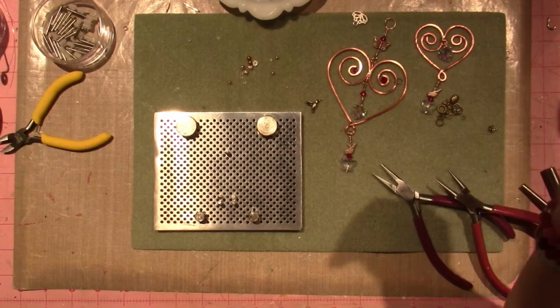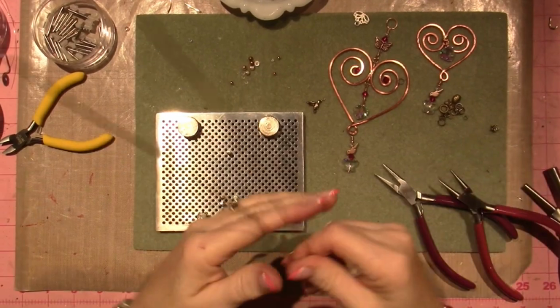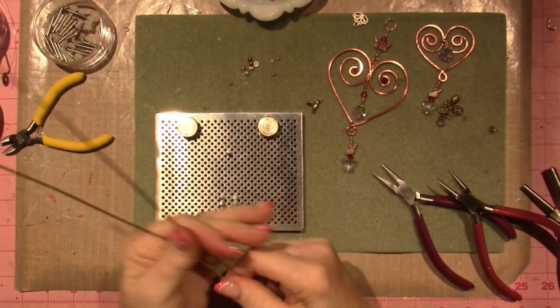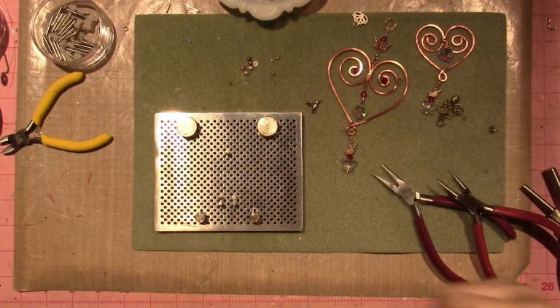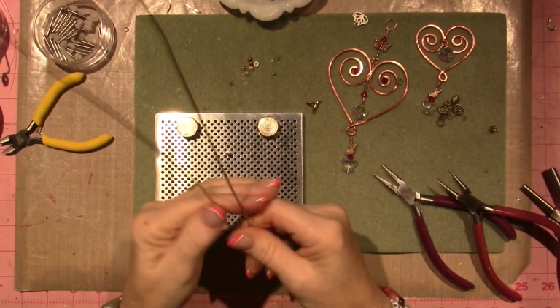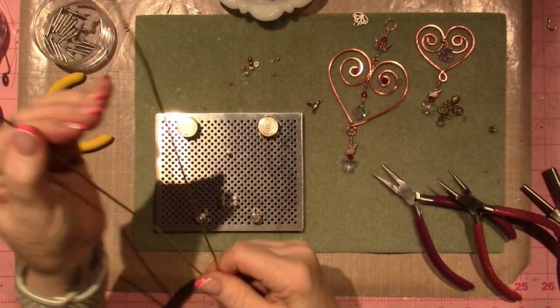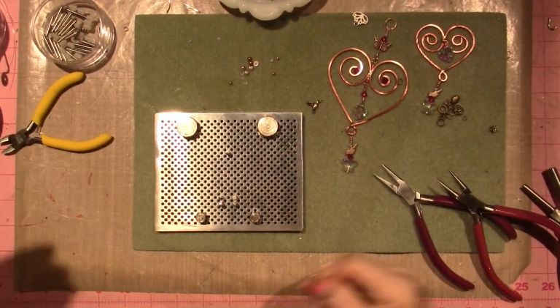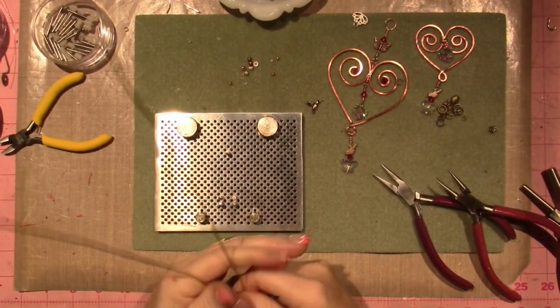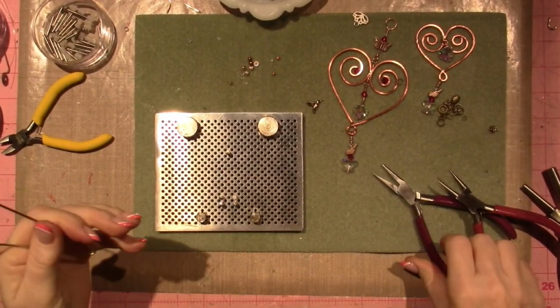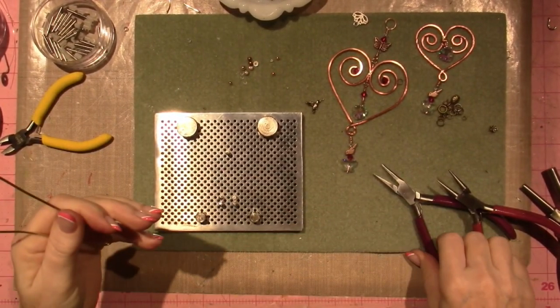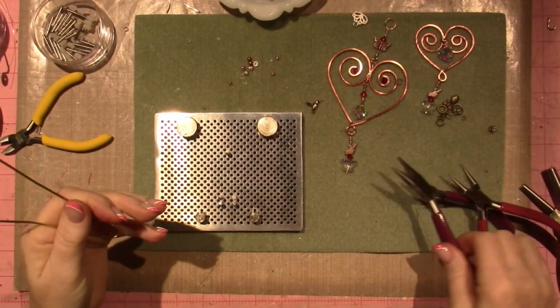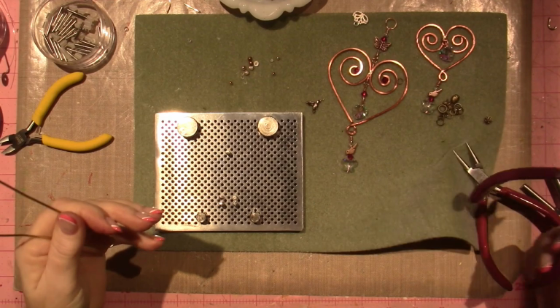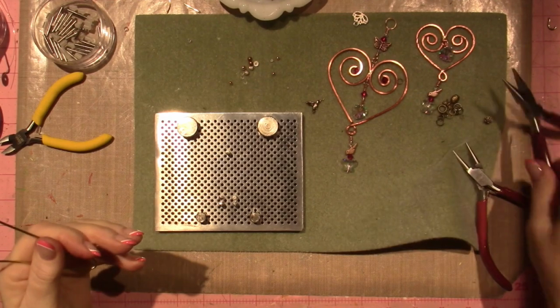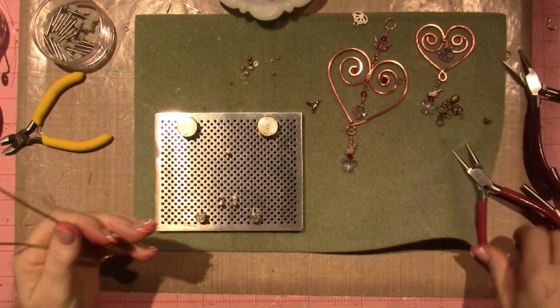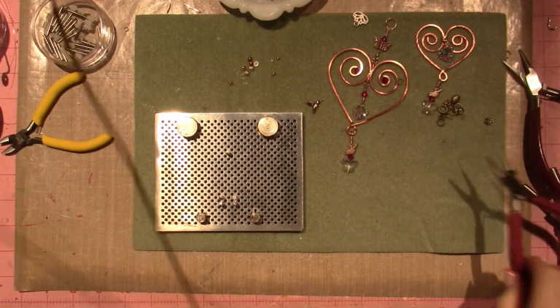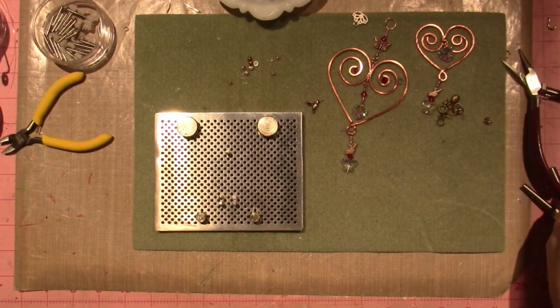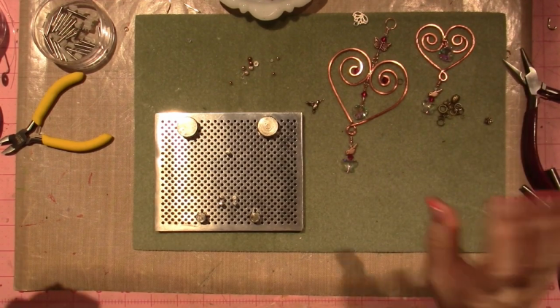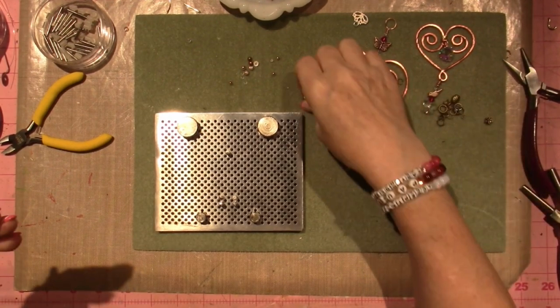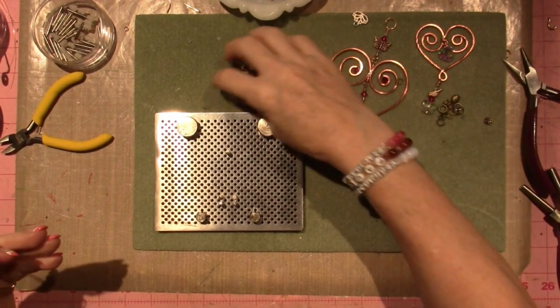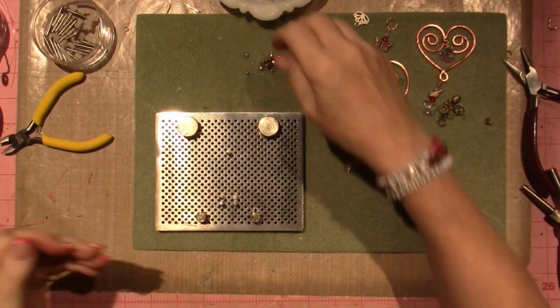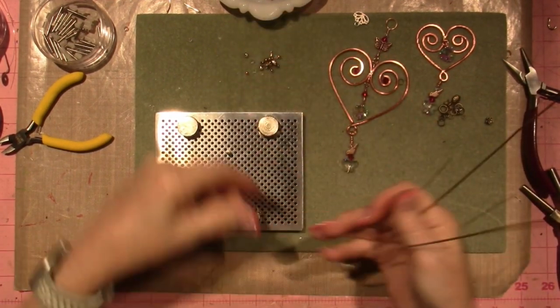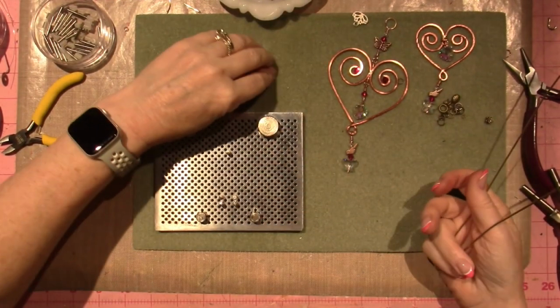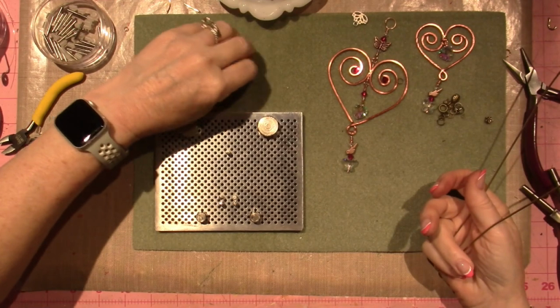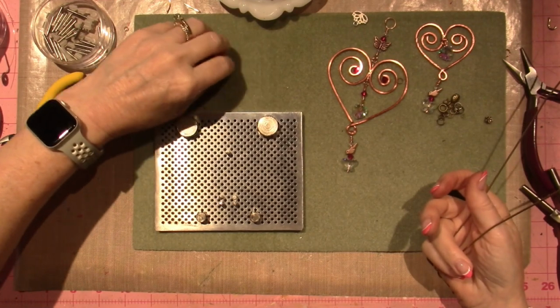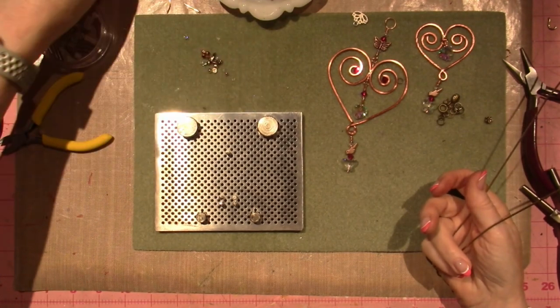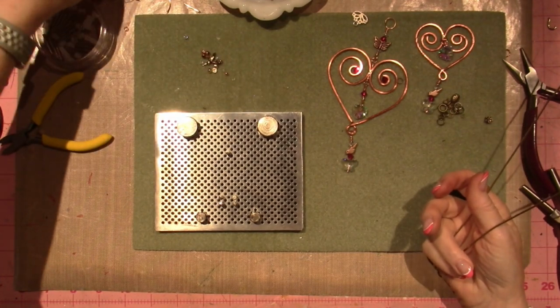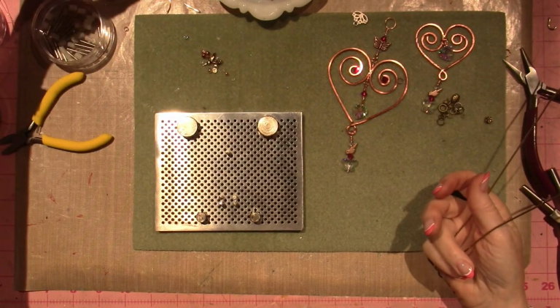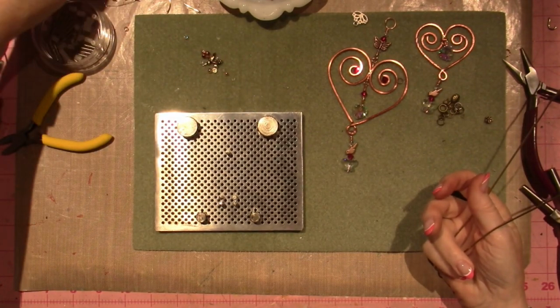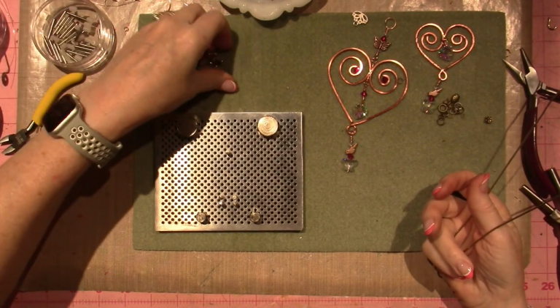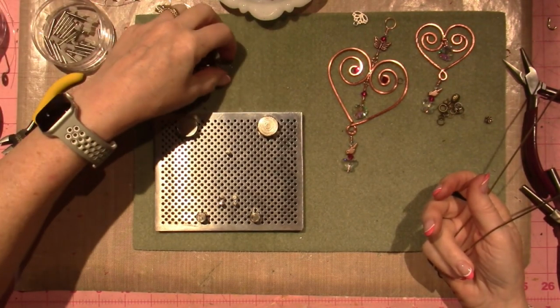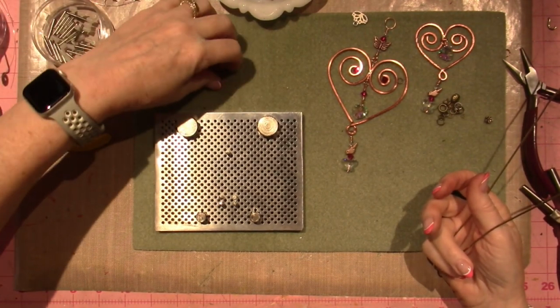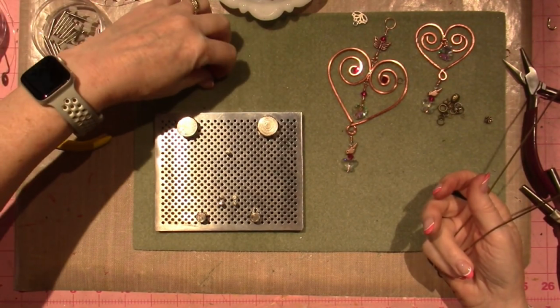Hello, it's Sarah, and I'm back for another wire wrap with me type thing, because I'm very beginner at this, guys. I'm learning along with you — or you're learning along with me, is really what it is.